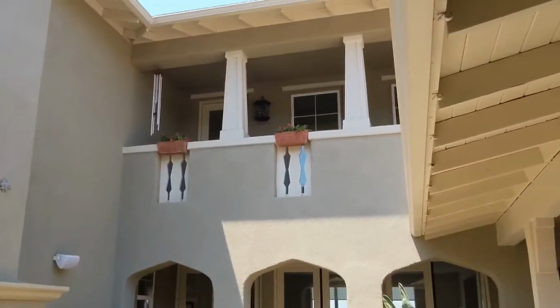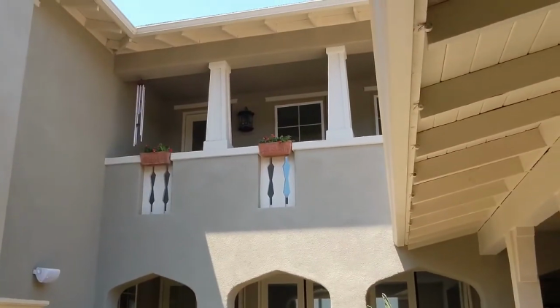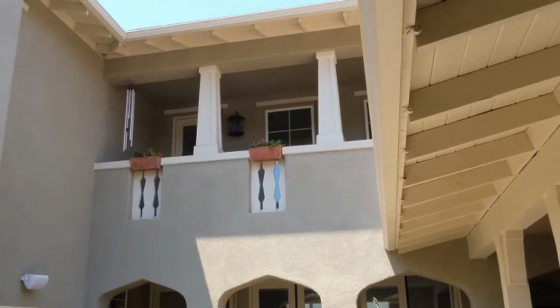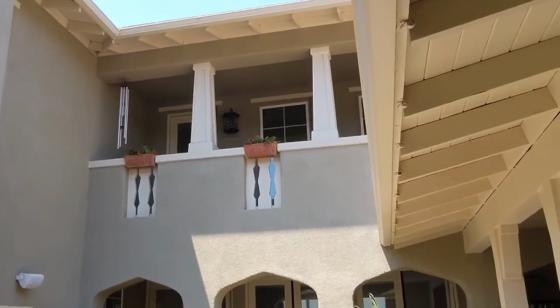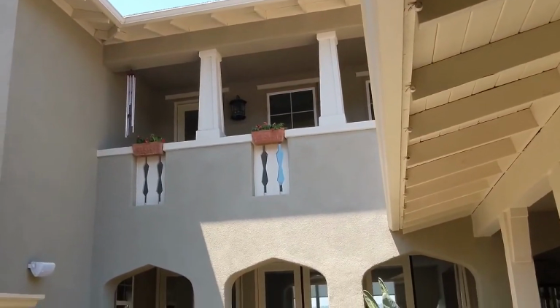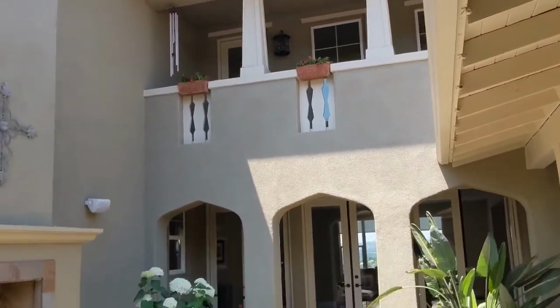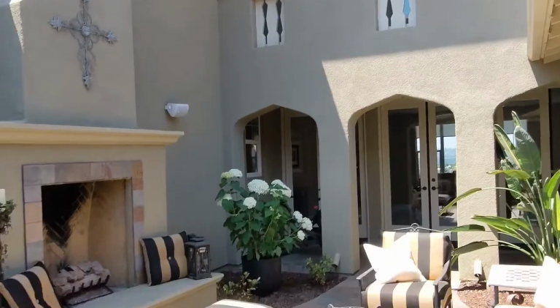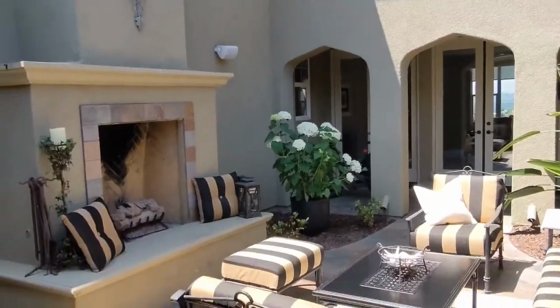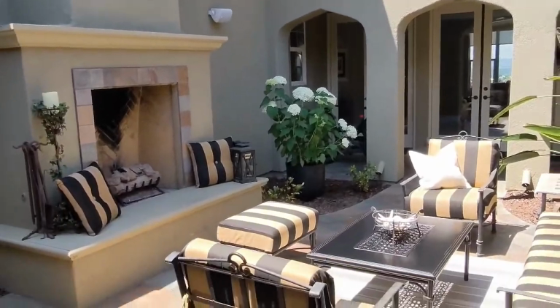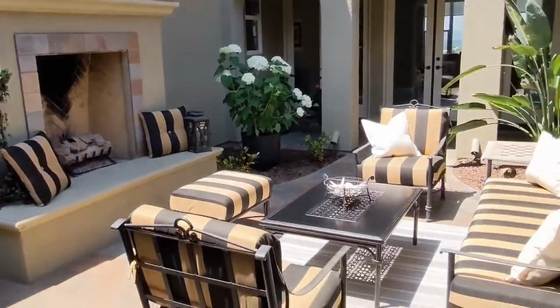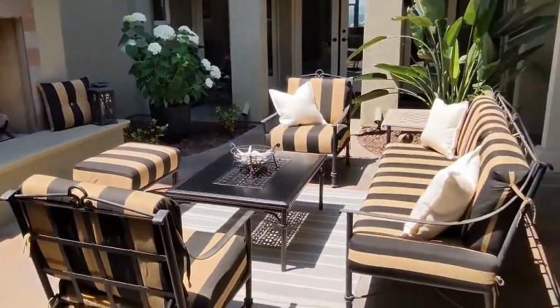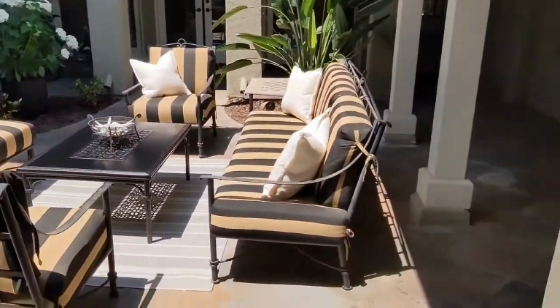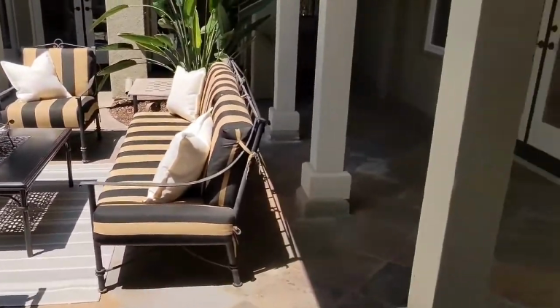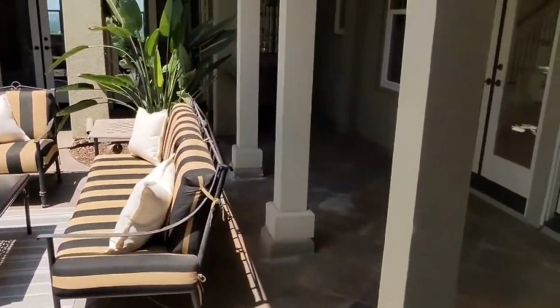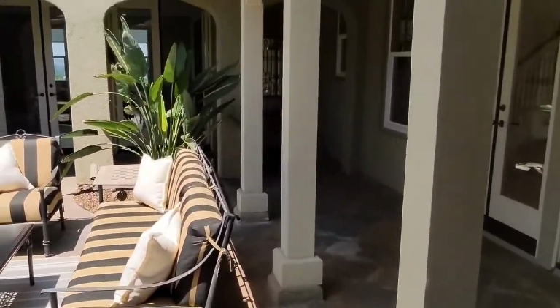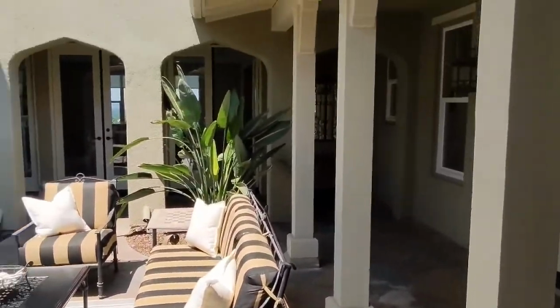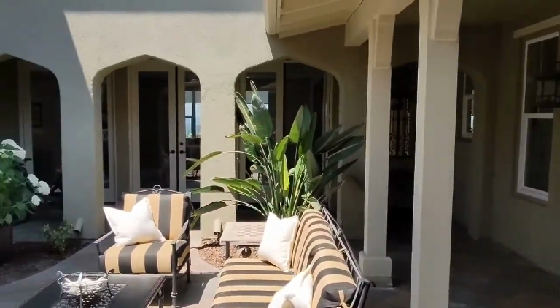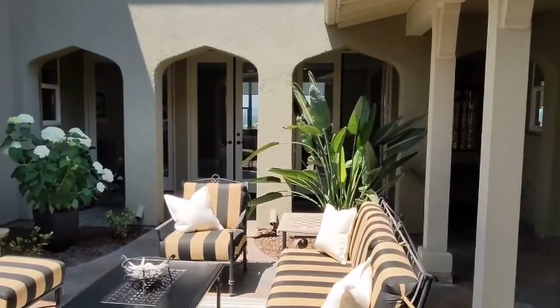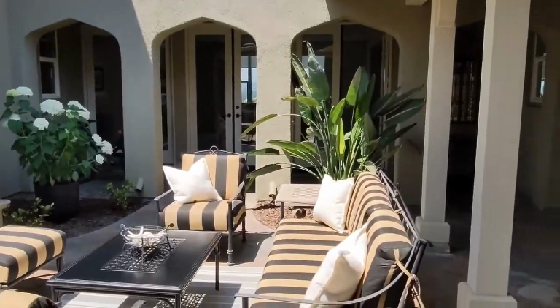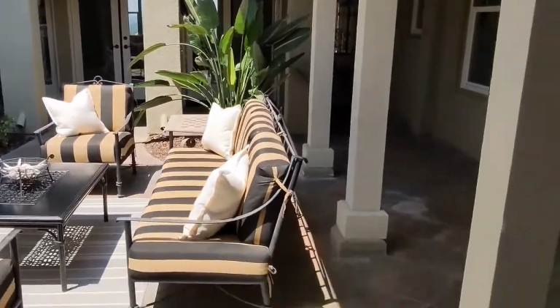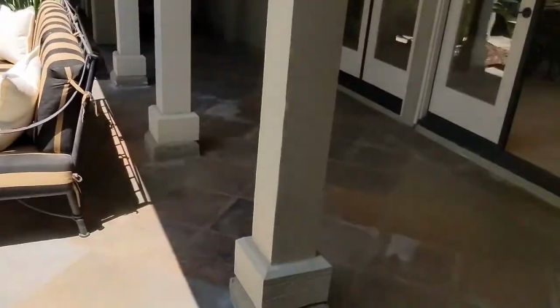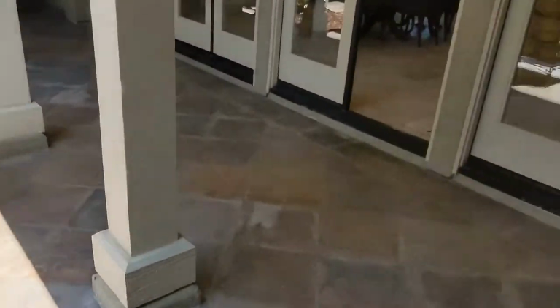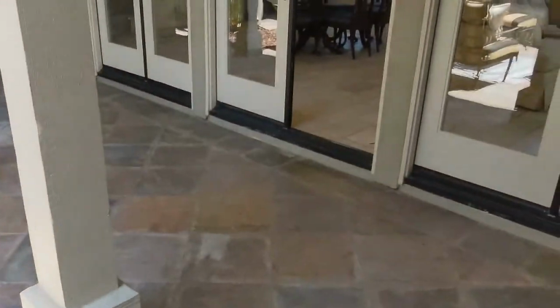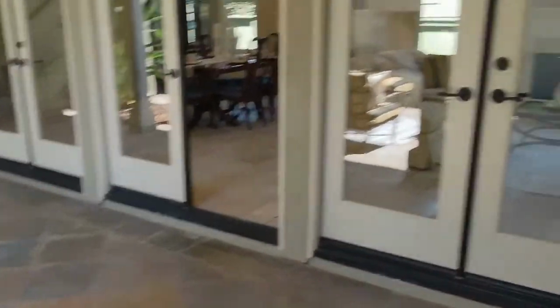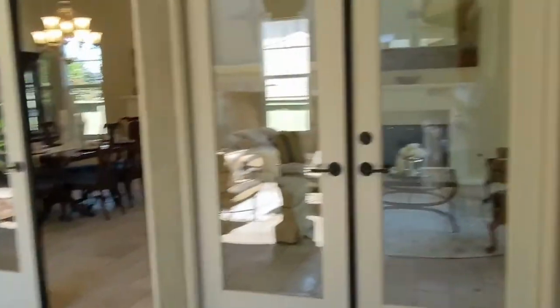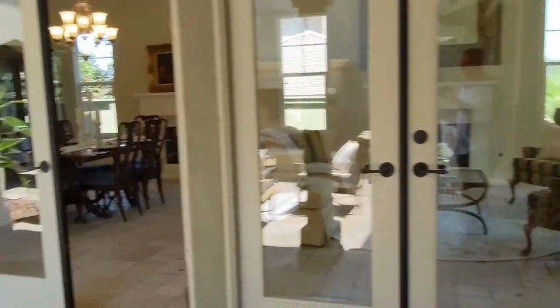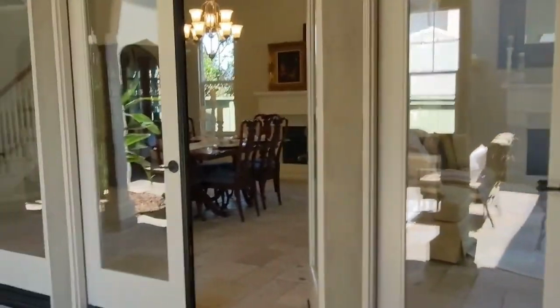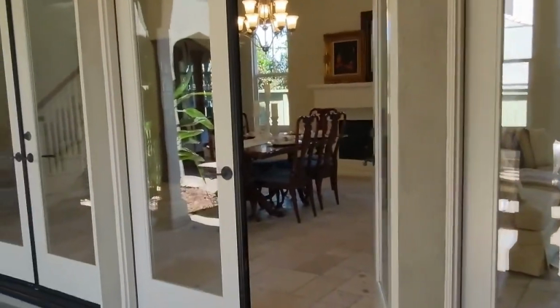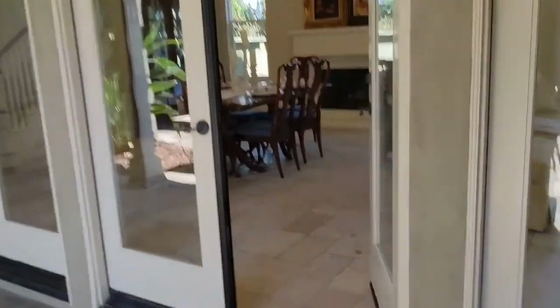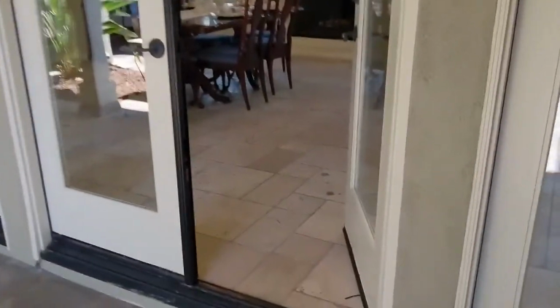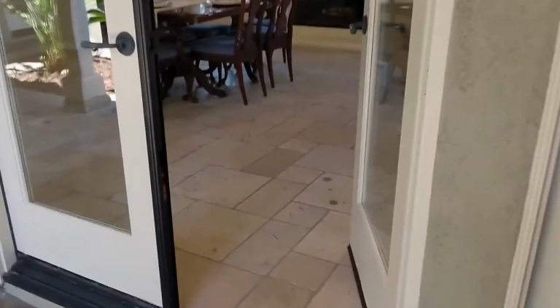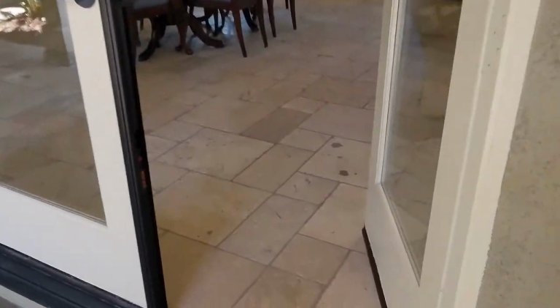Nice little balcony there off the second floor. This is a little strange that it doesn't have a designated front door — you get several to pick from, all of them with the same key.